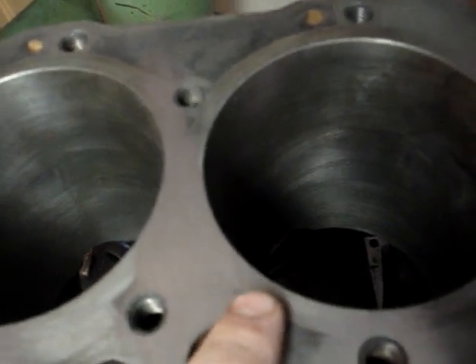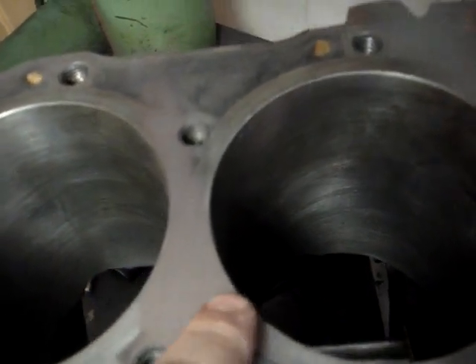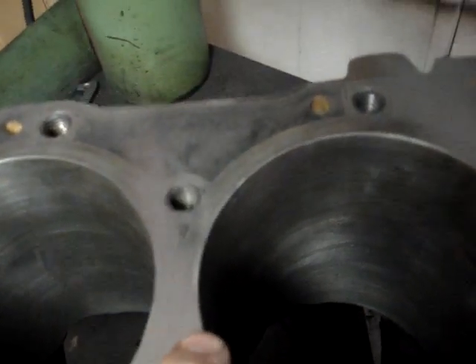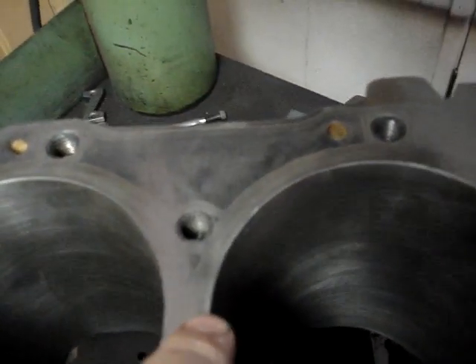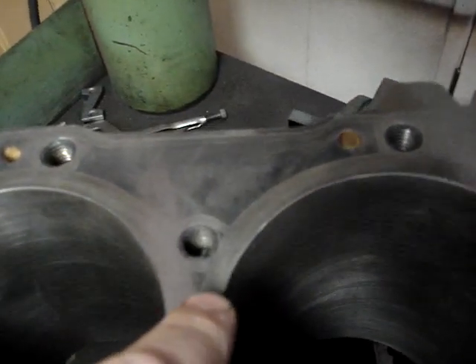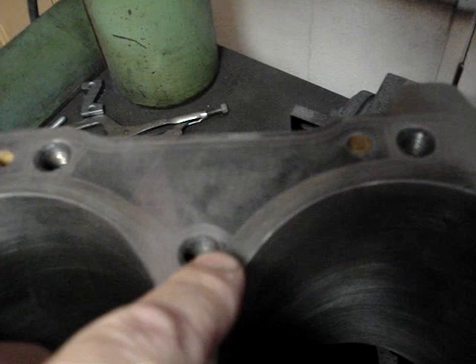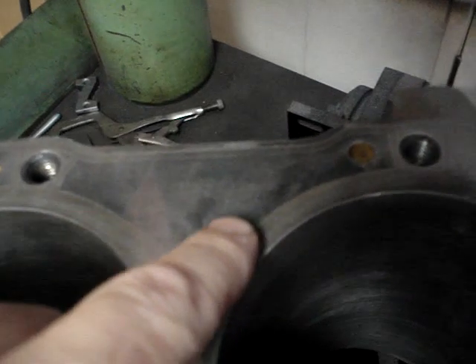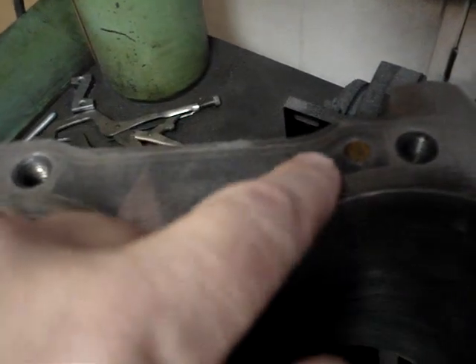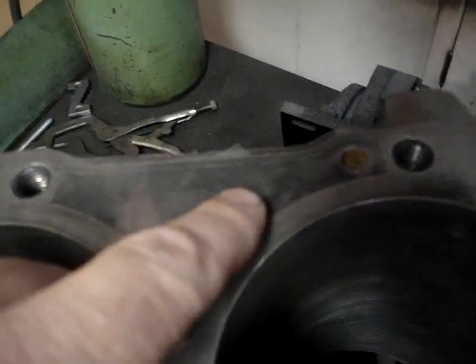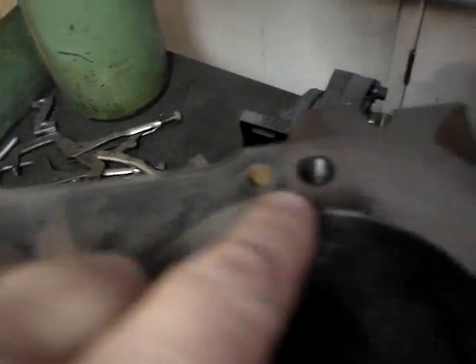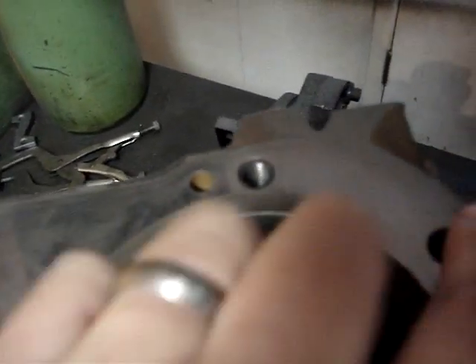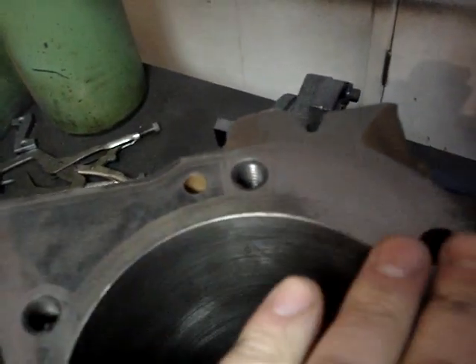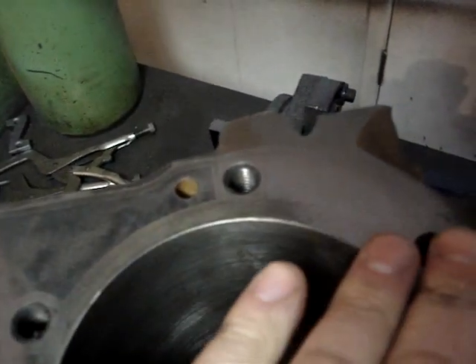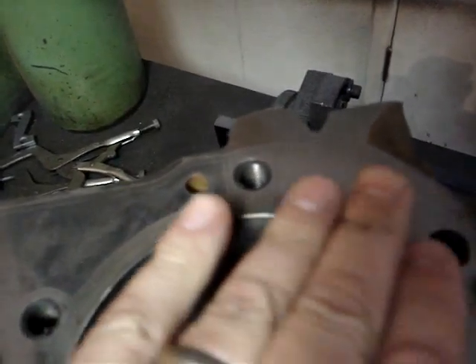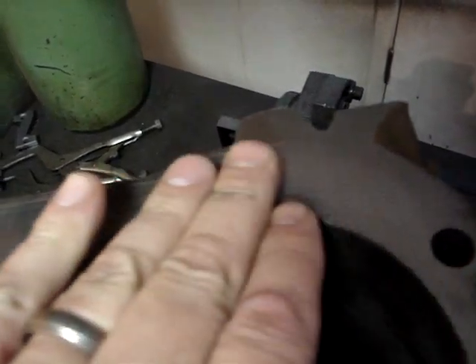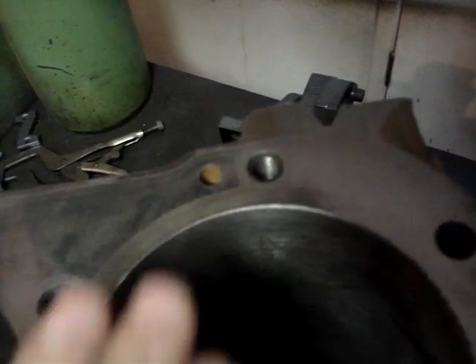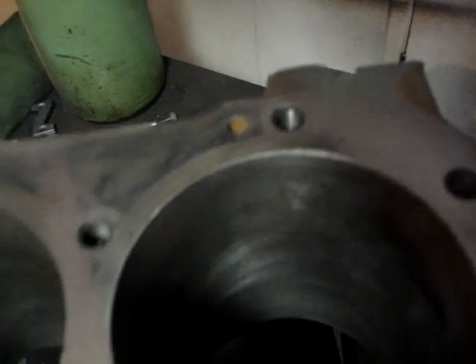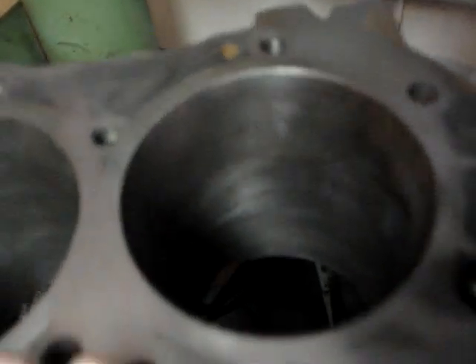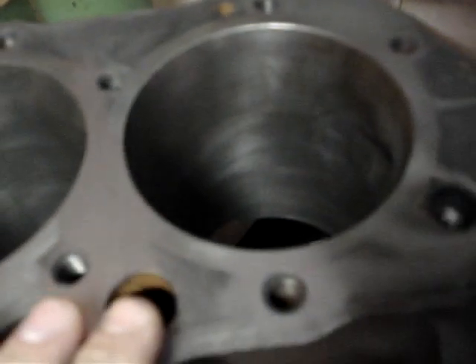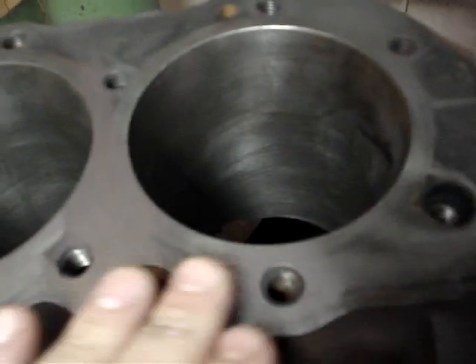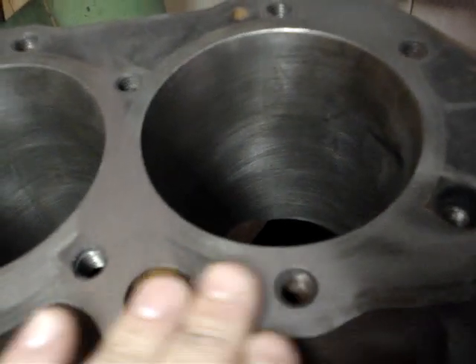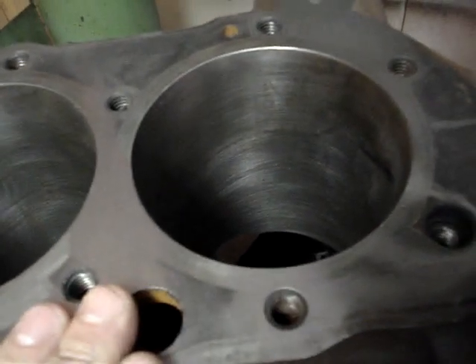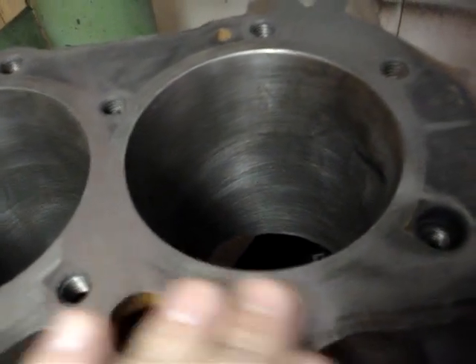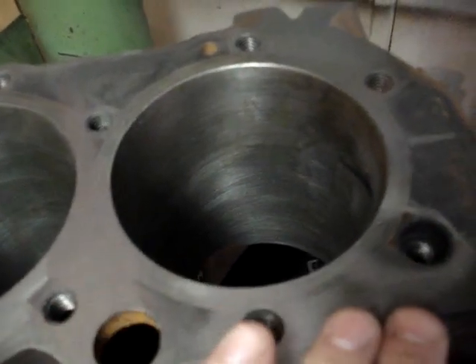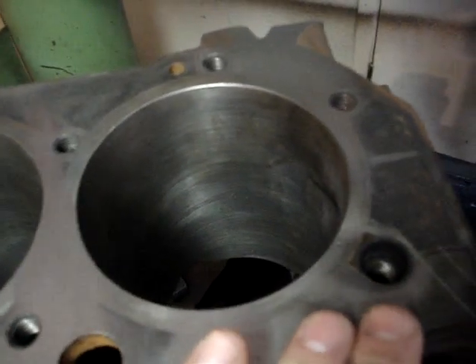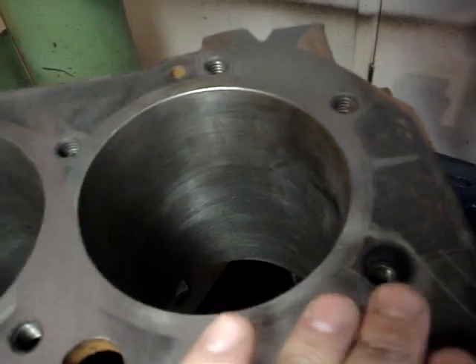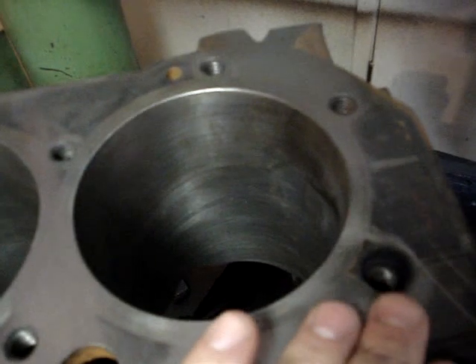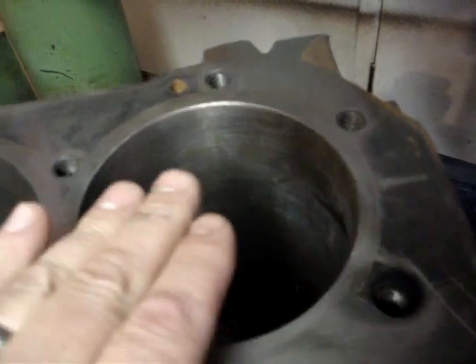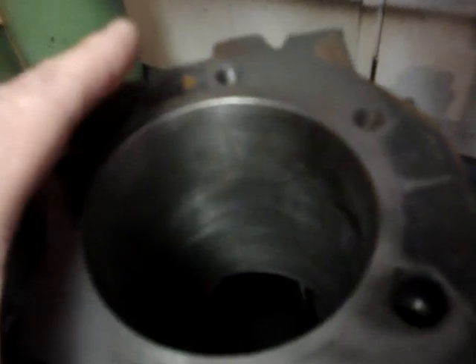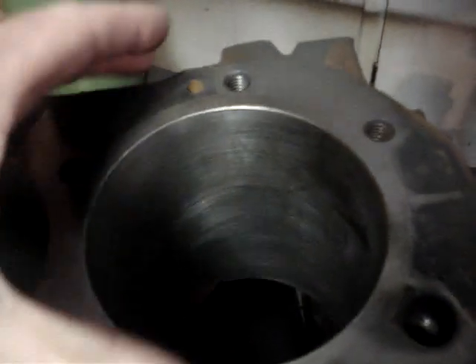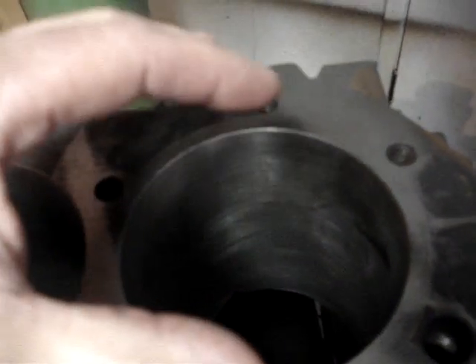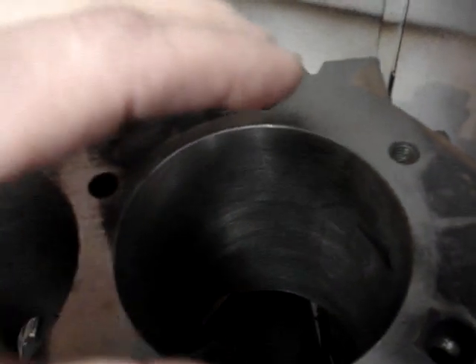Kind of missed this area. But you go over to this side, and it didn't even touch down here. So it's grabbing this spot here, it's coming over and grabbing this spot here. So what that tells me is this deck is twisted.